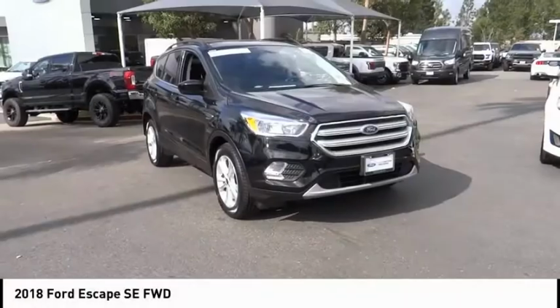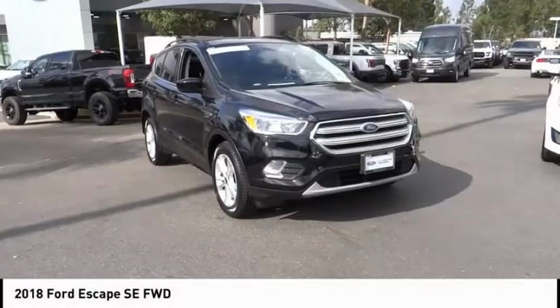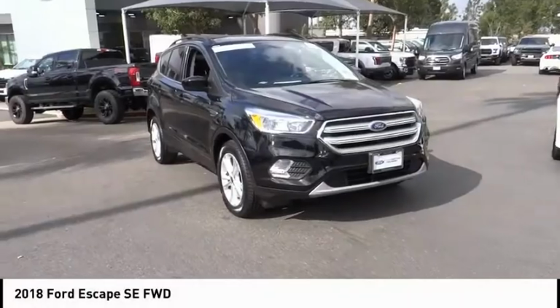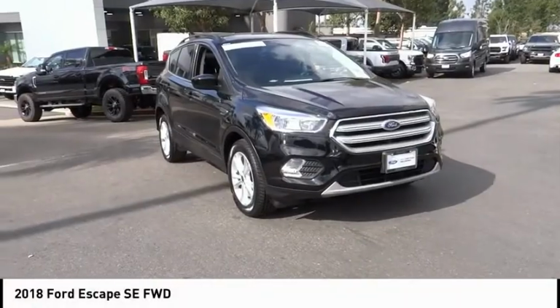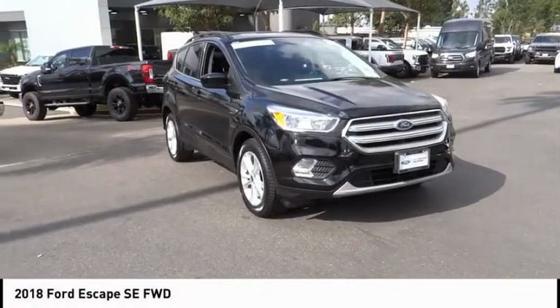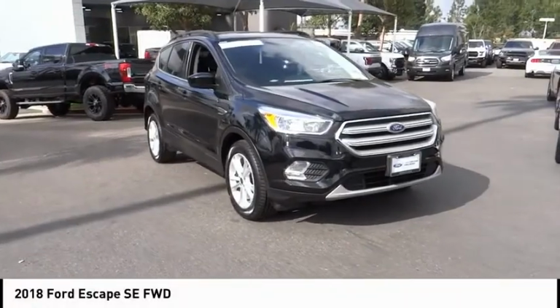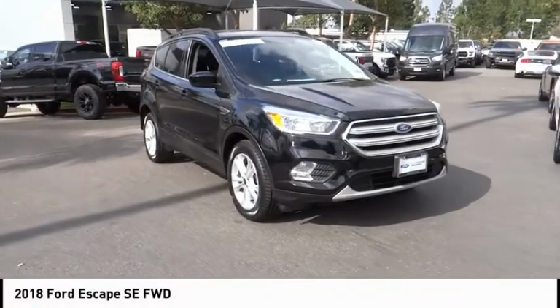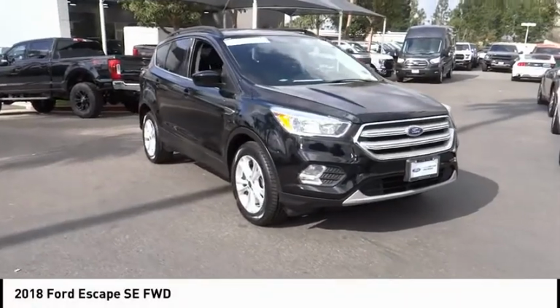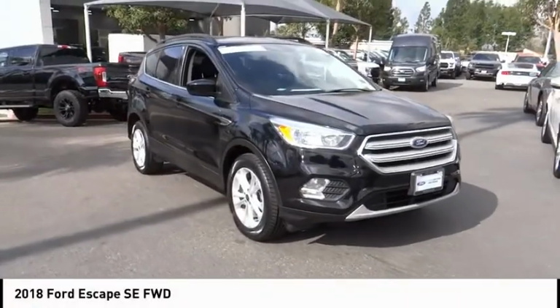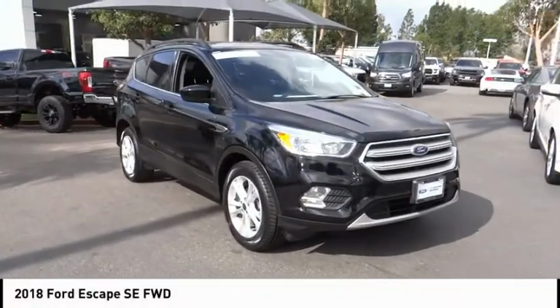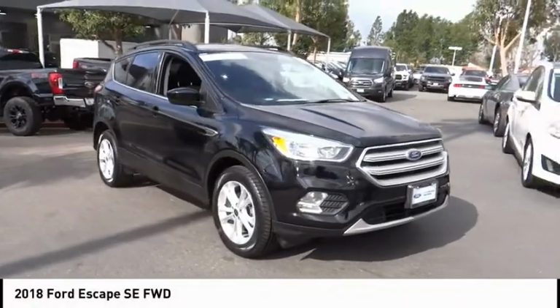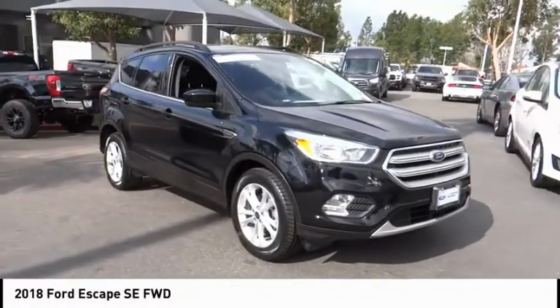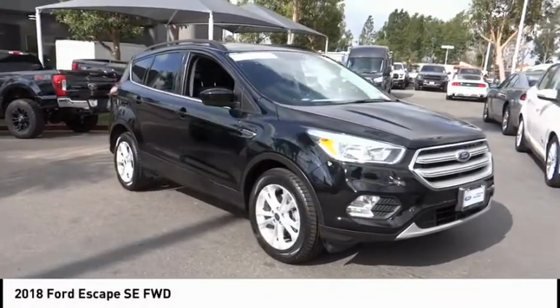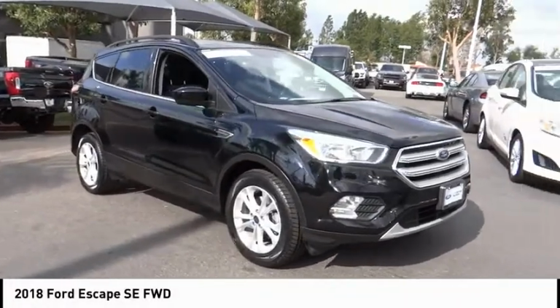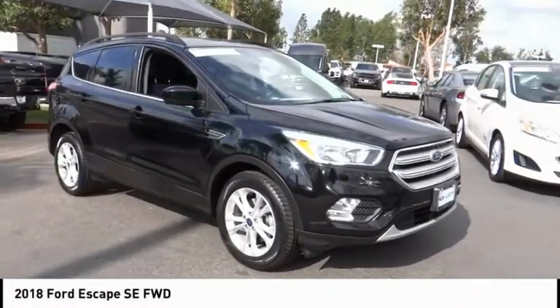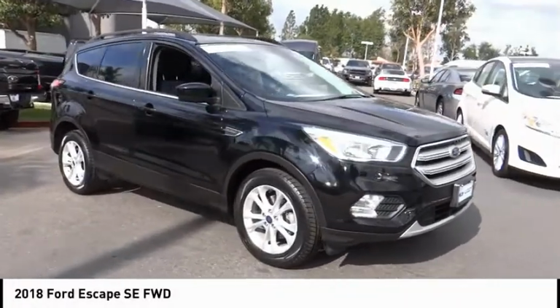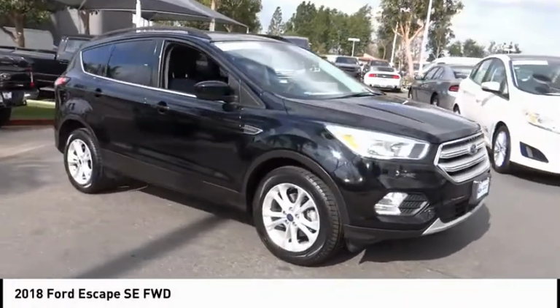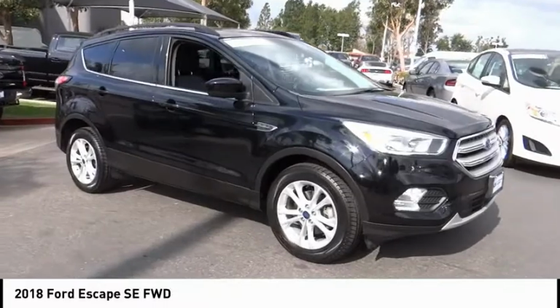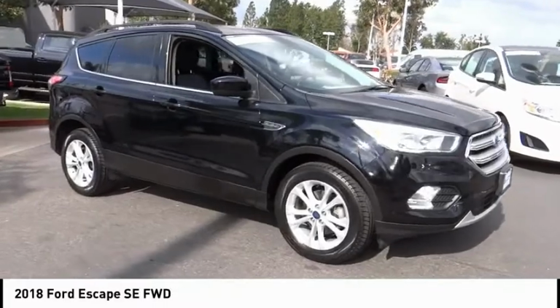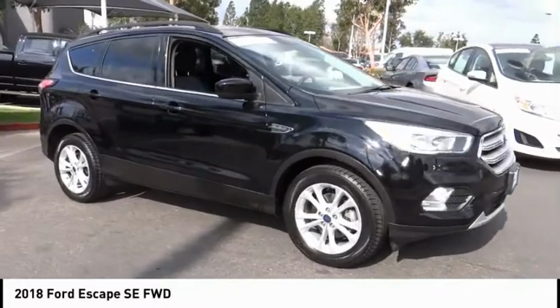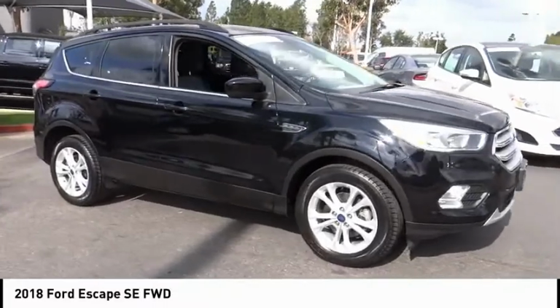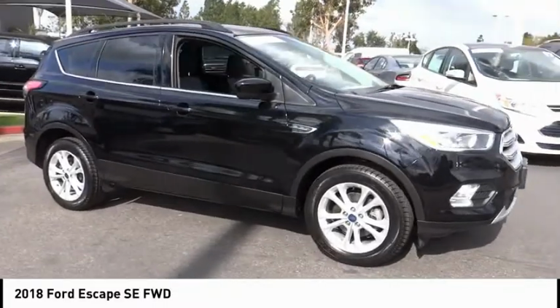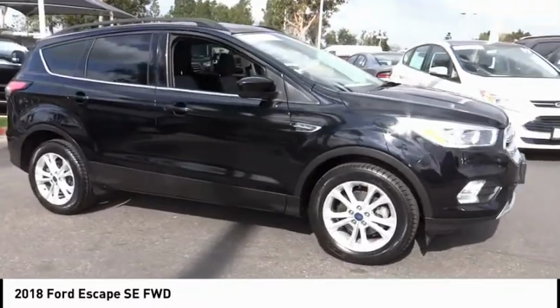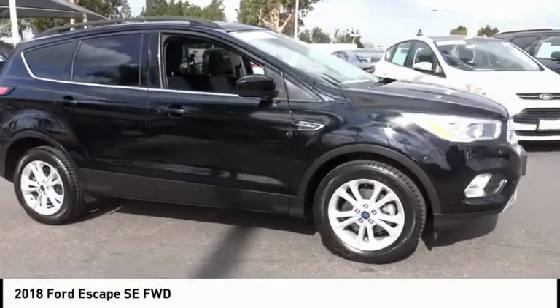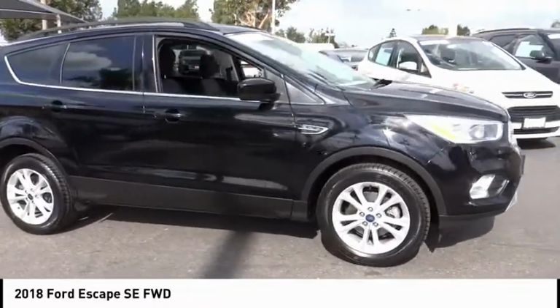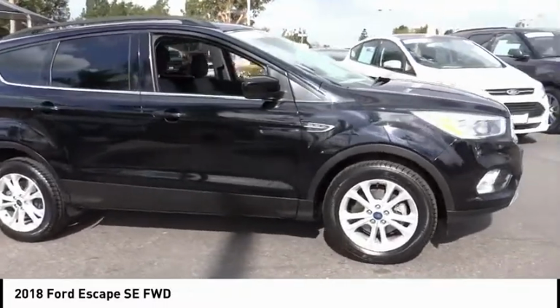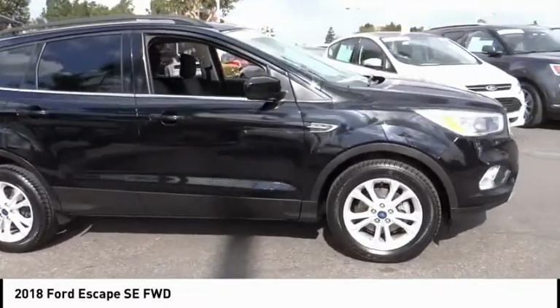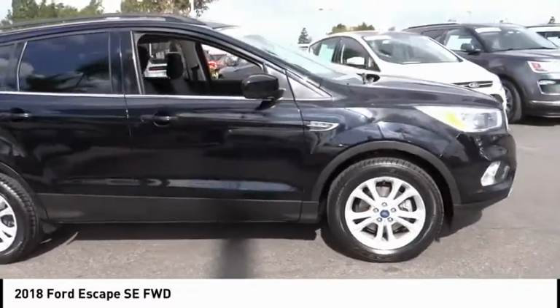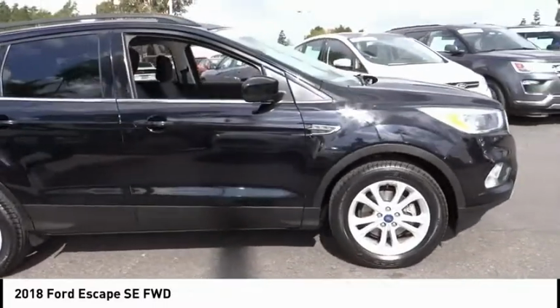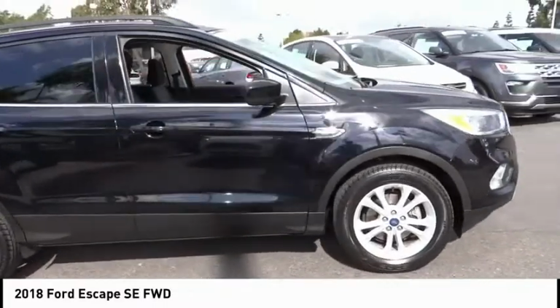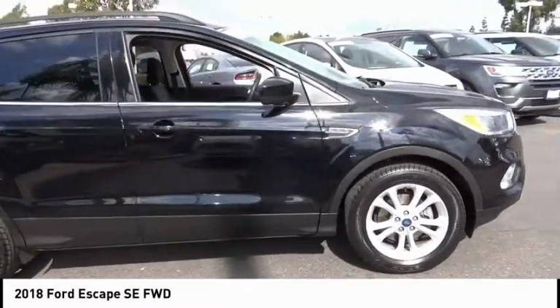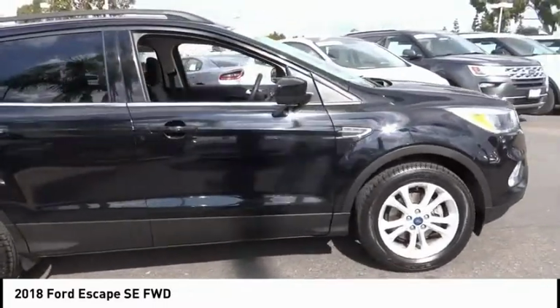Make a great choice today with the 2018 Escape. Gas engines flex, tow, sip, and go with Ford Escape.